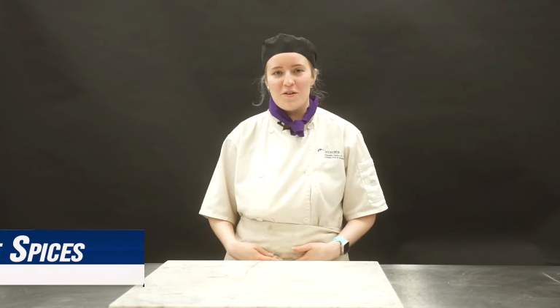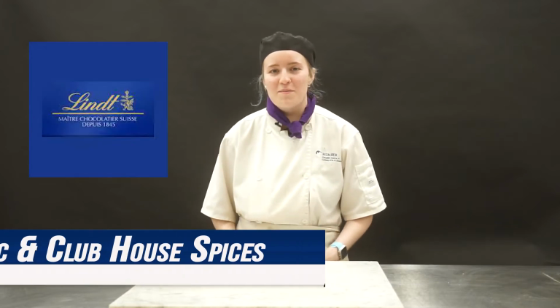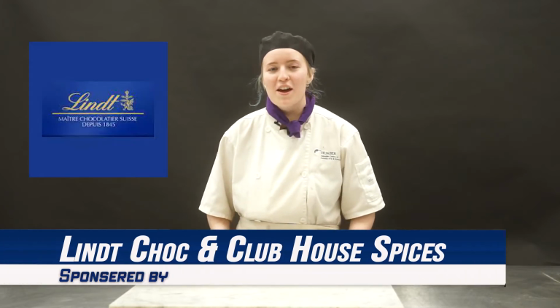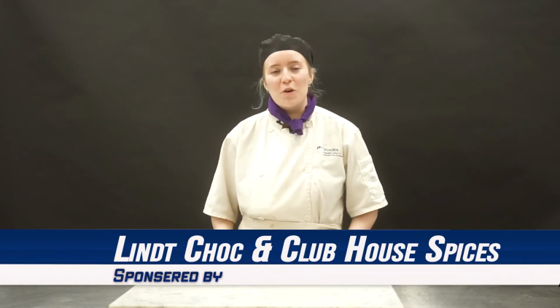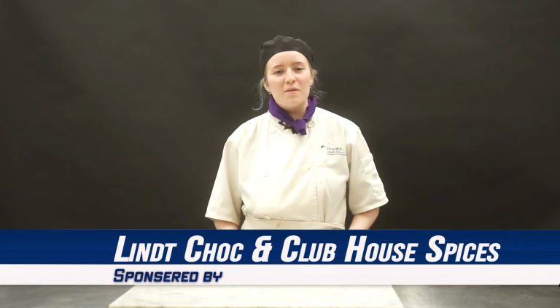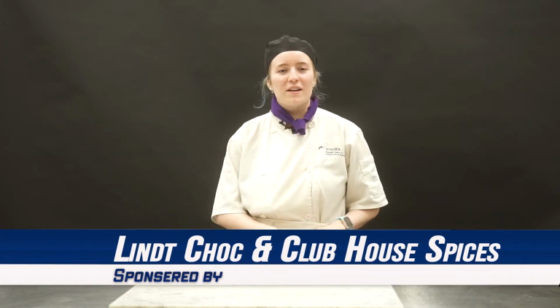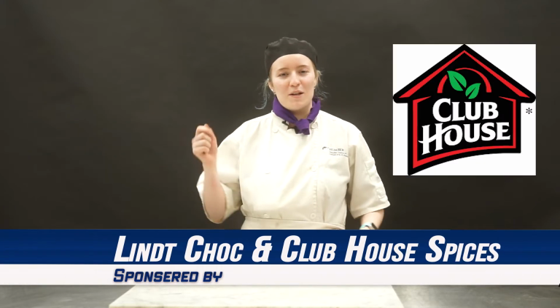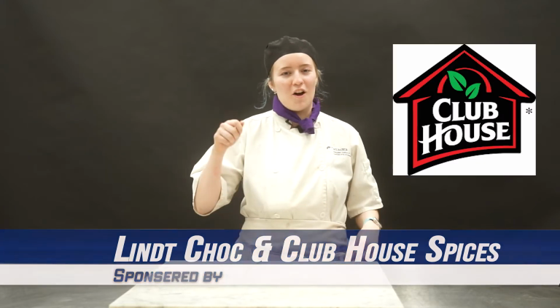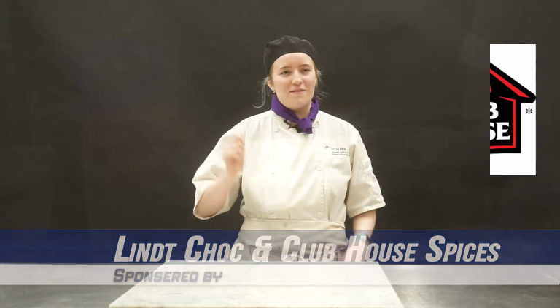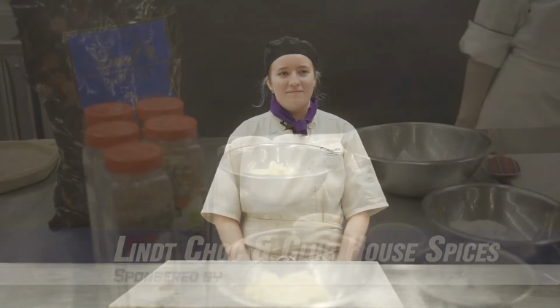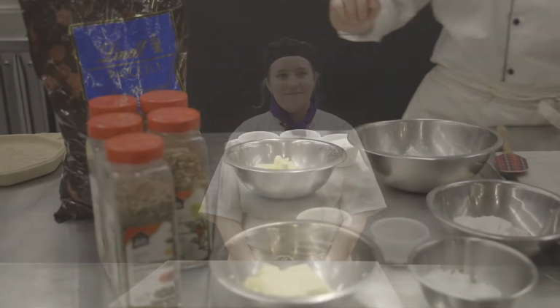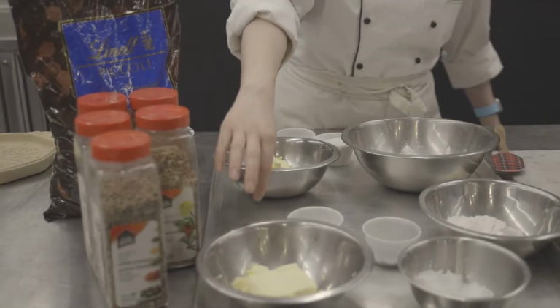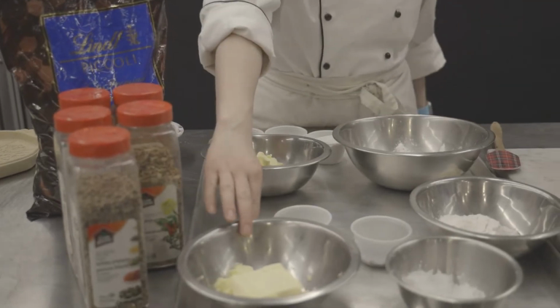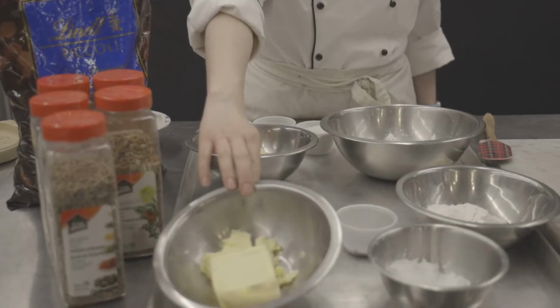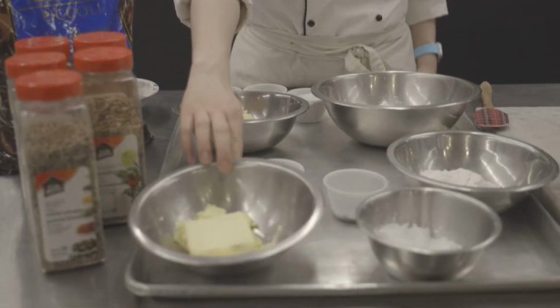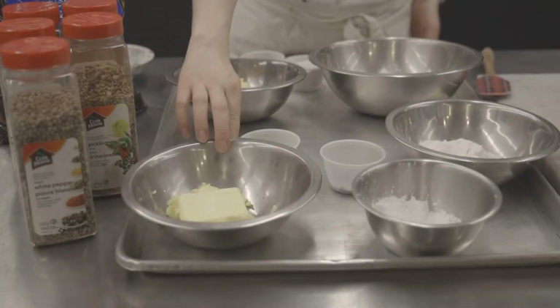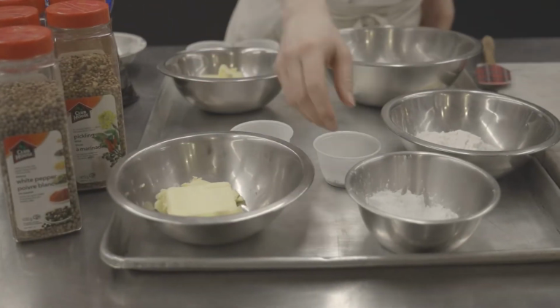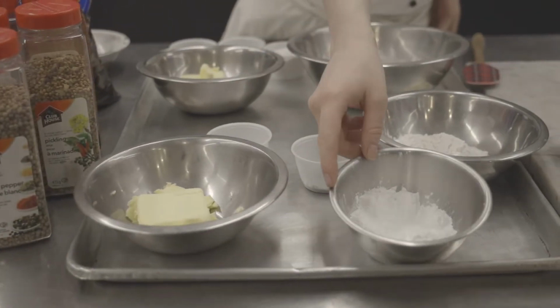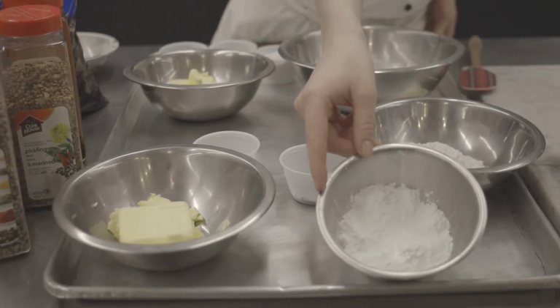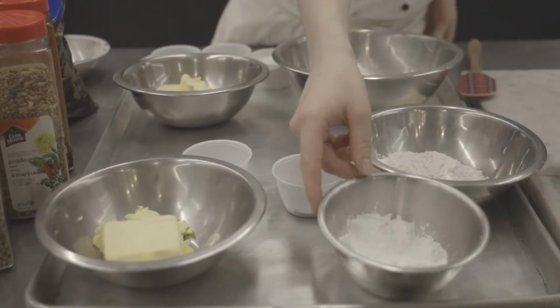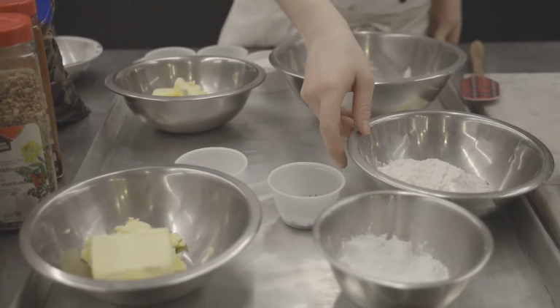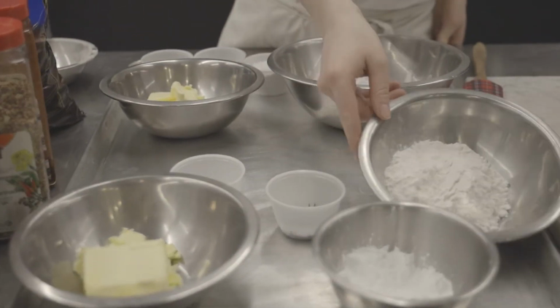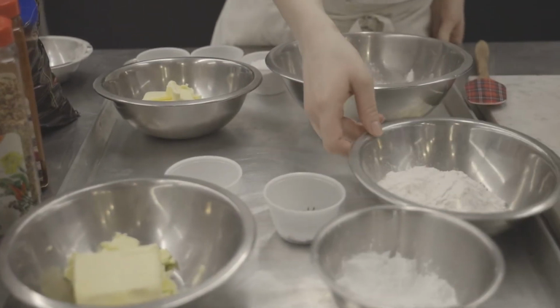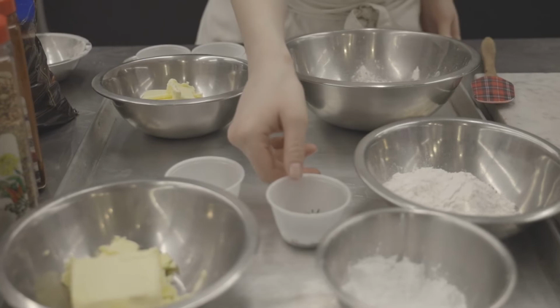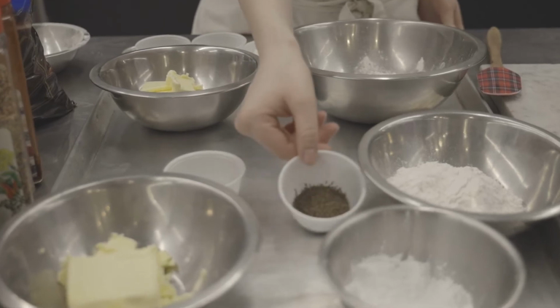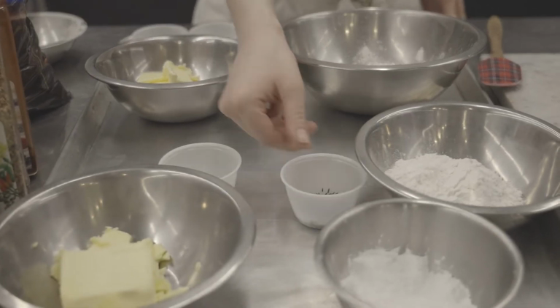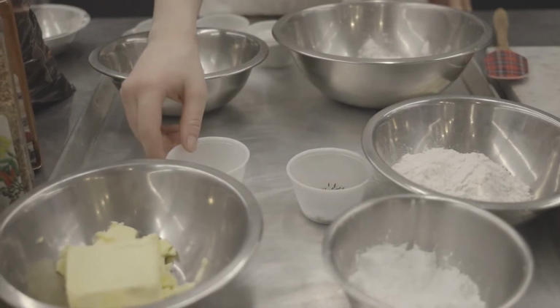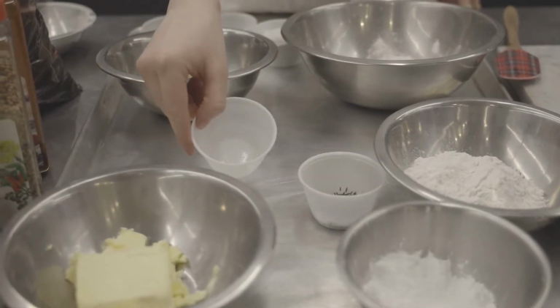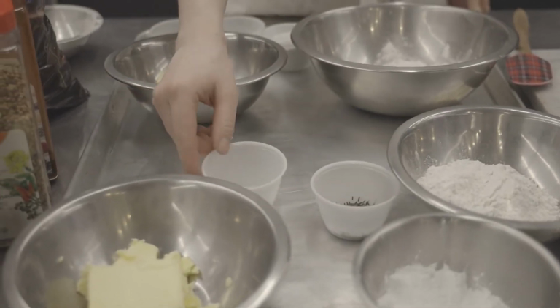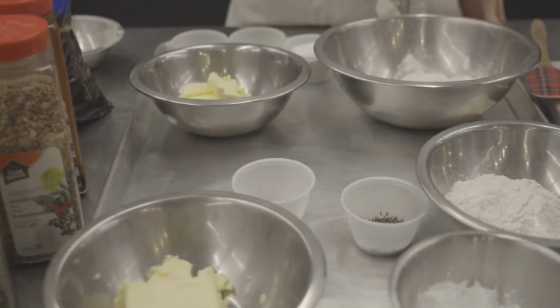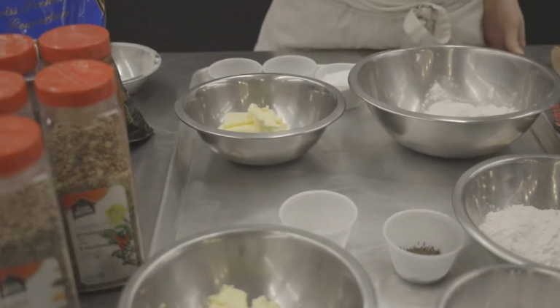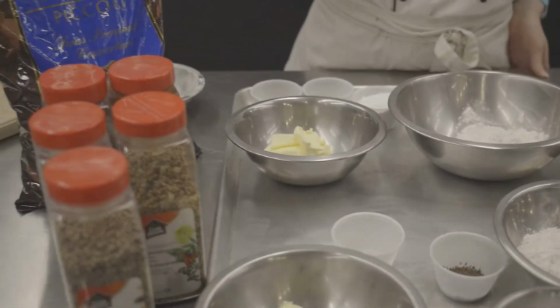I'm here to show you how to make shortbread with caraway seeds dipped in chocolate. Today we have hot salt and butter, pison sugar, flour, caraway seeds, vanilla extract, and mint dark chocolate.